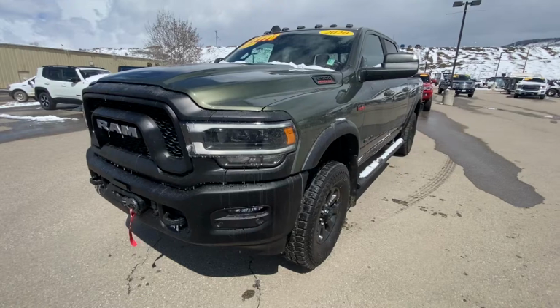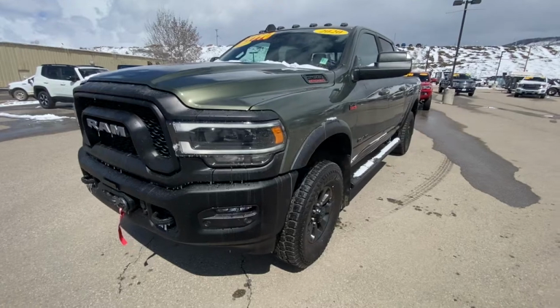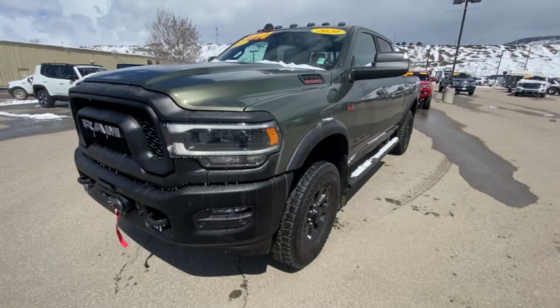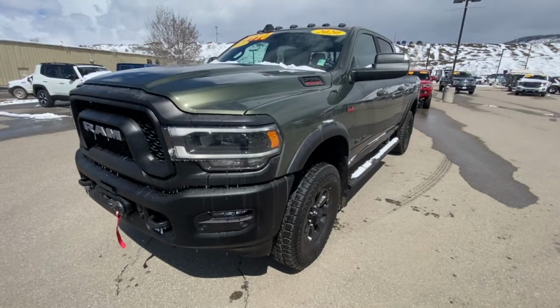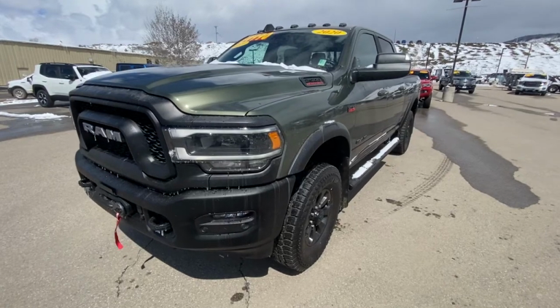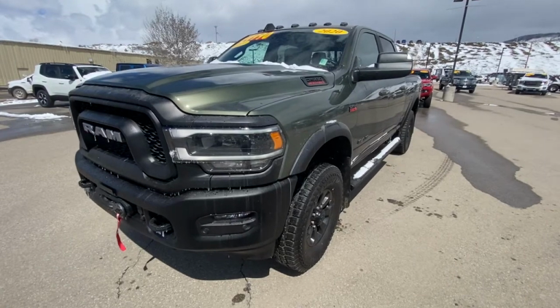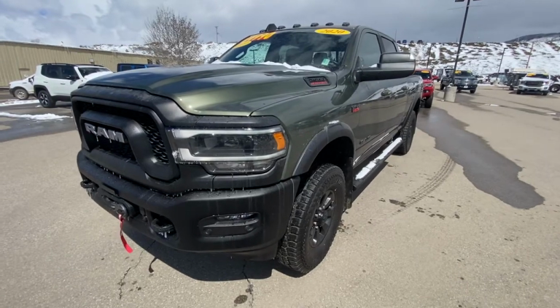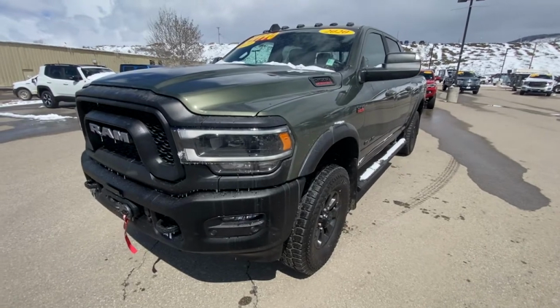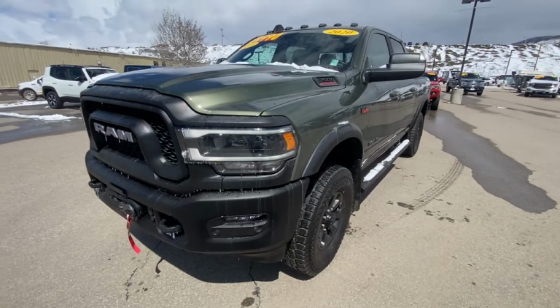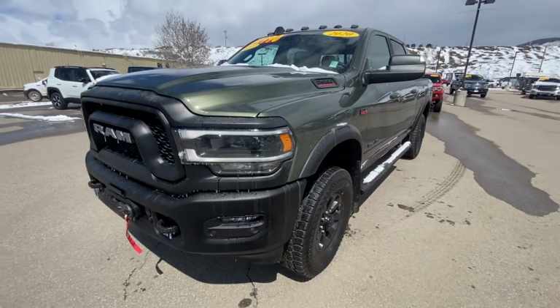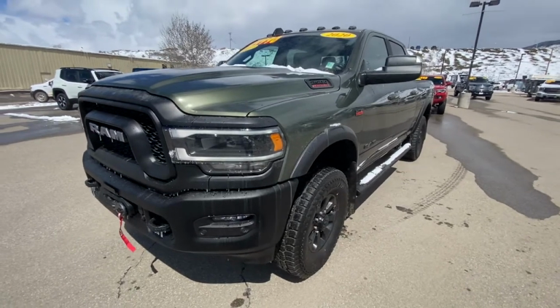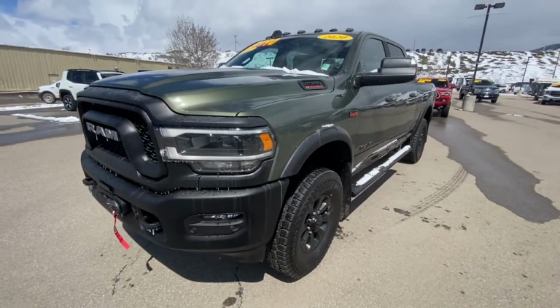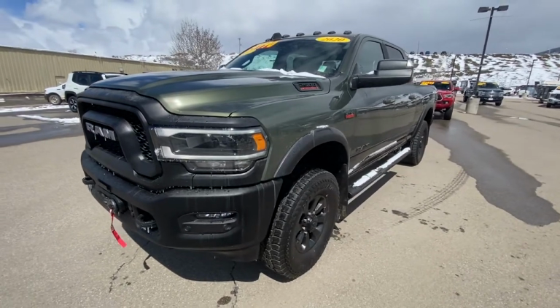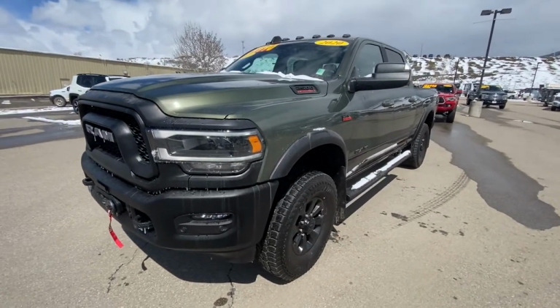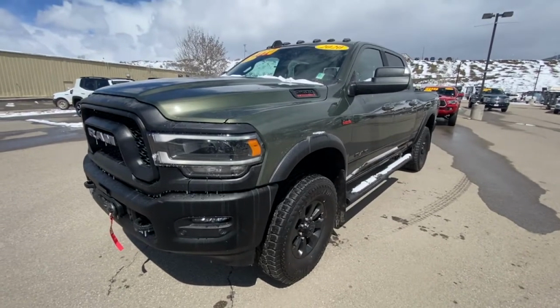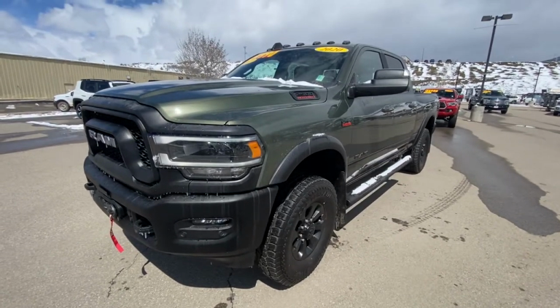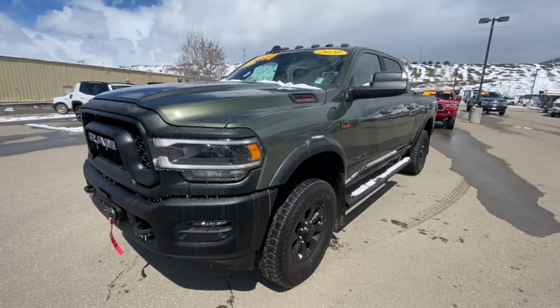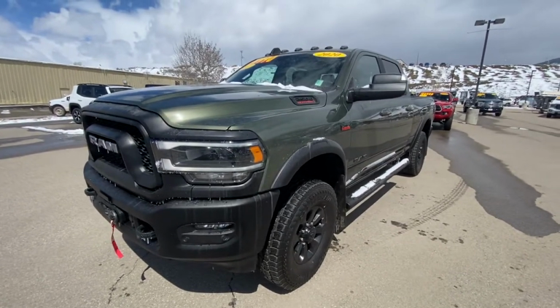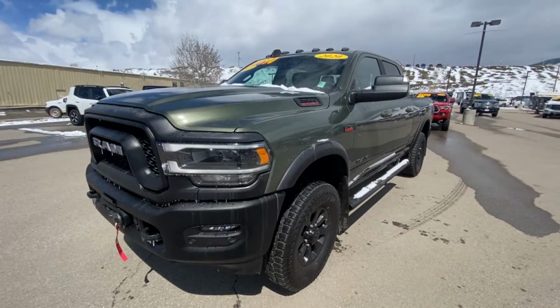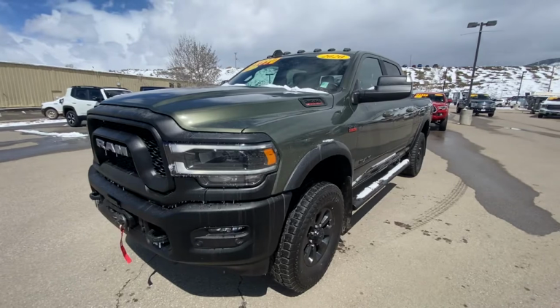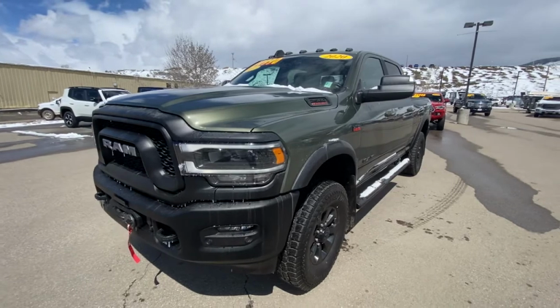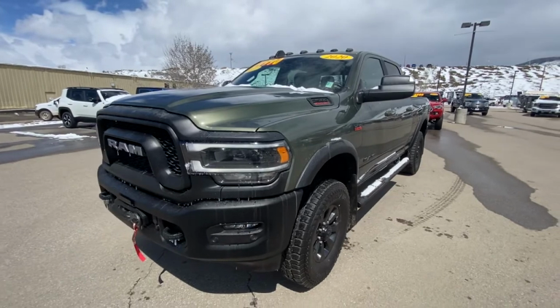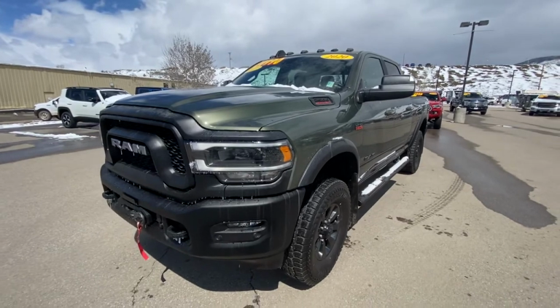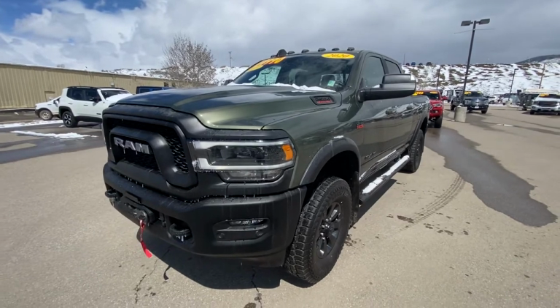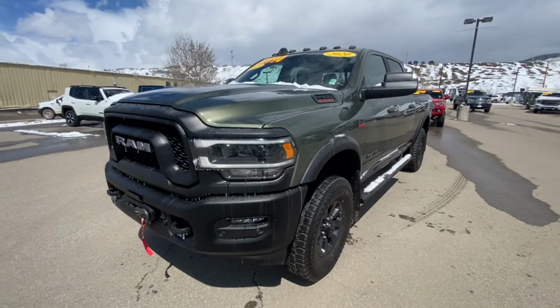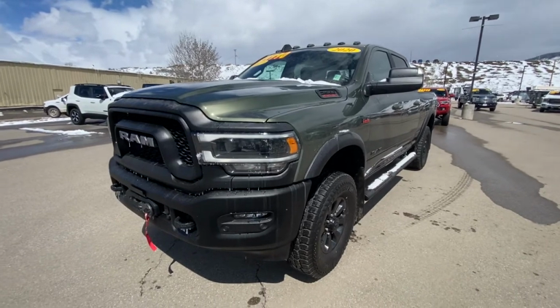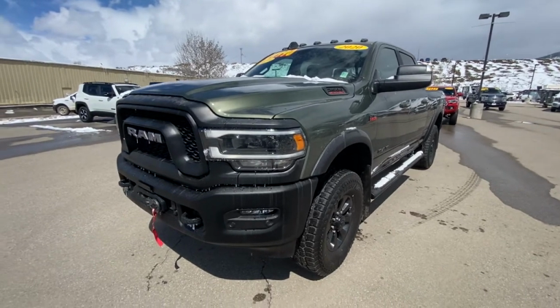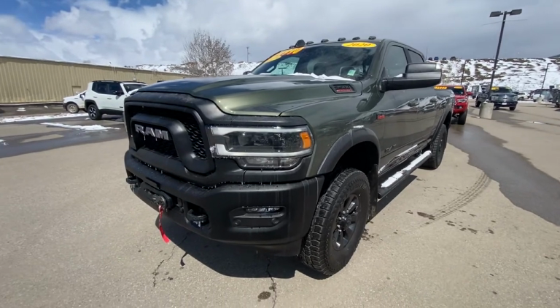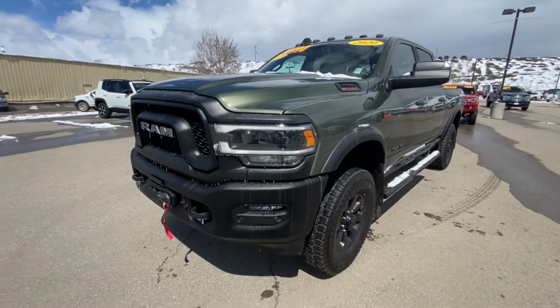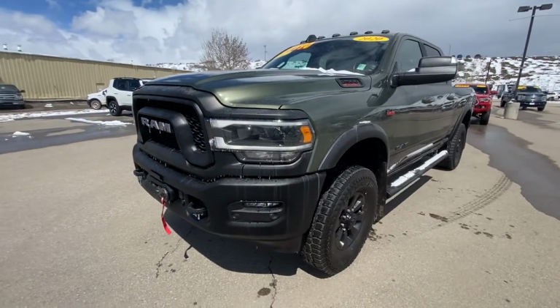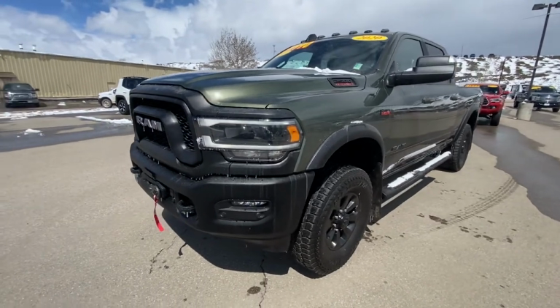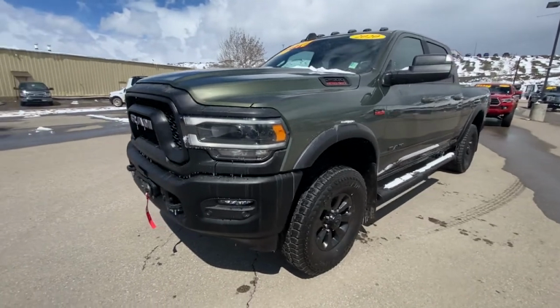Hey James, this is Cory over at Steamboat Motors, creating the video walk around for you on my Olive Green 2020 Power Wagon. So here it is.